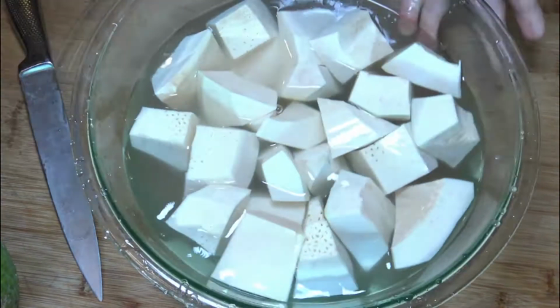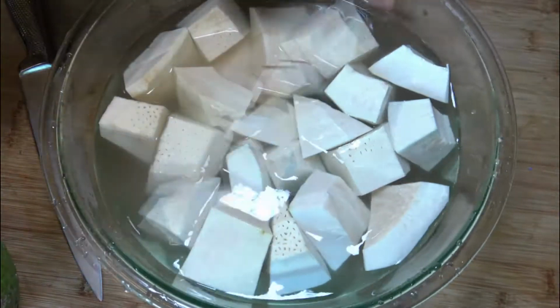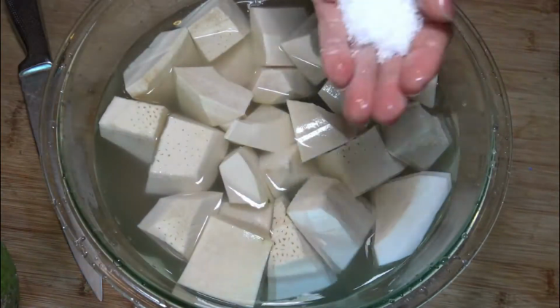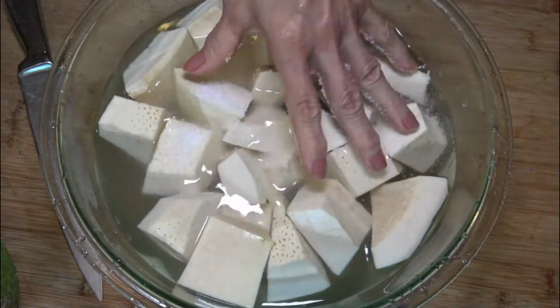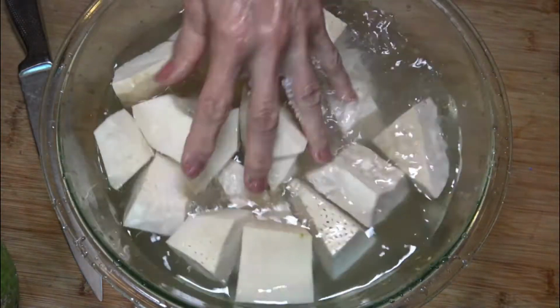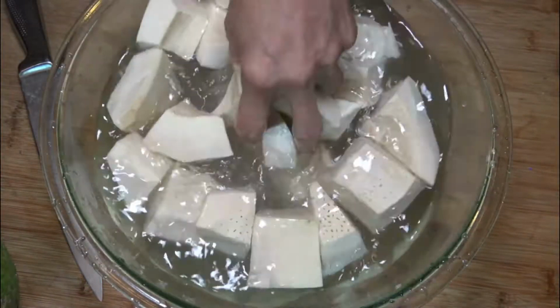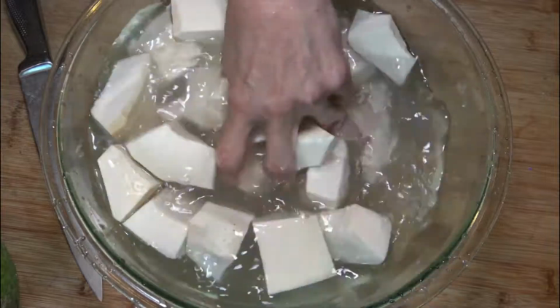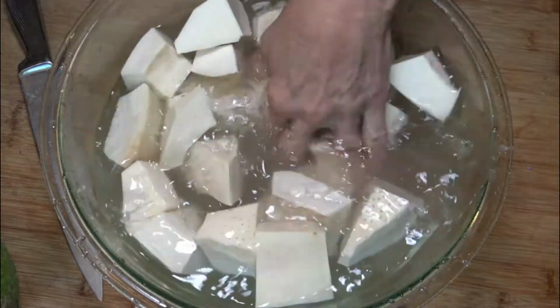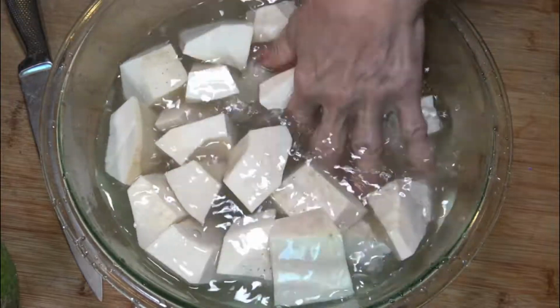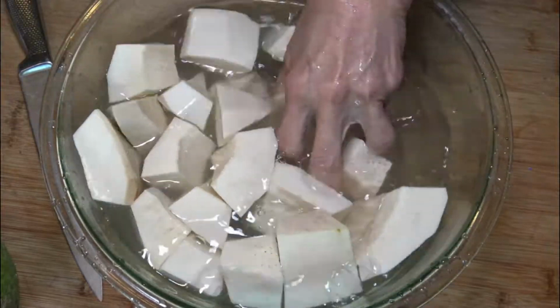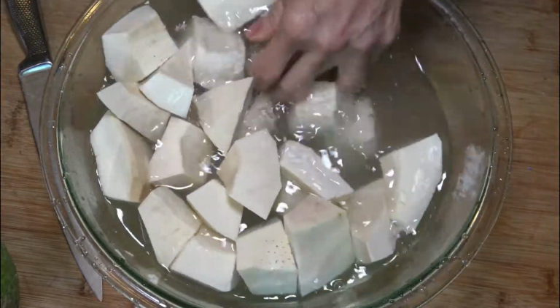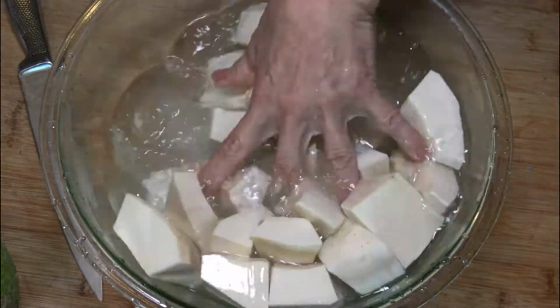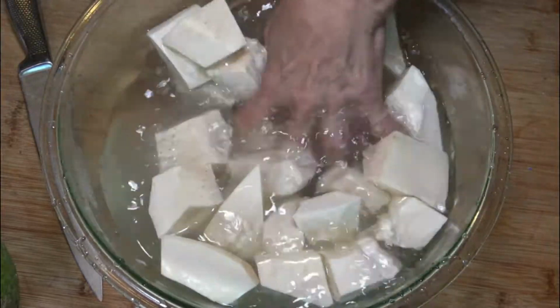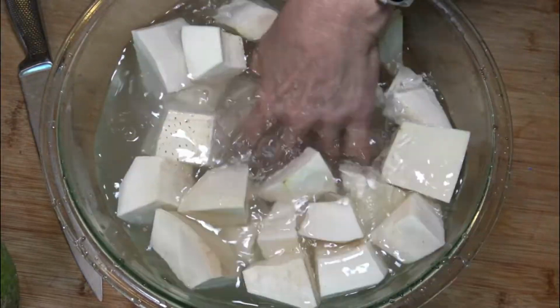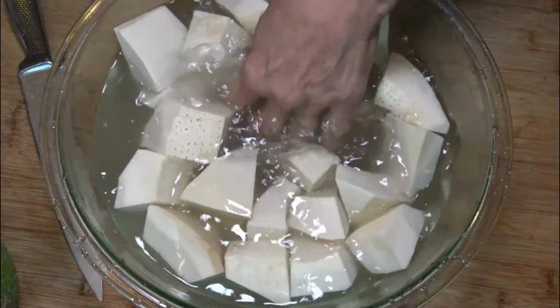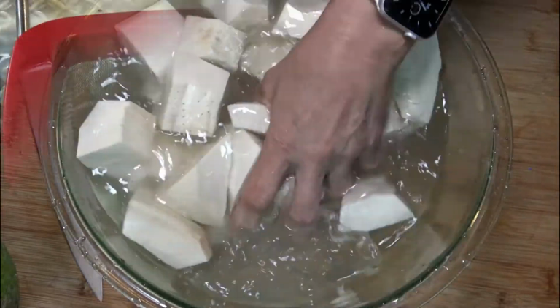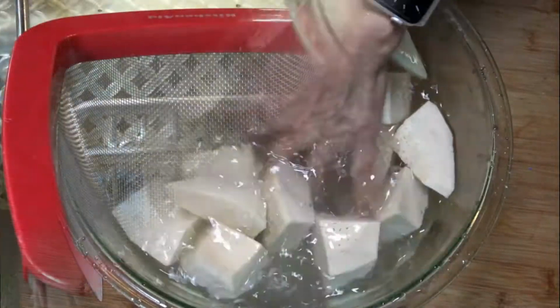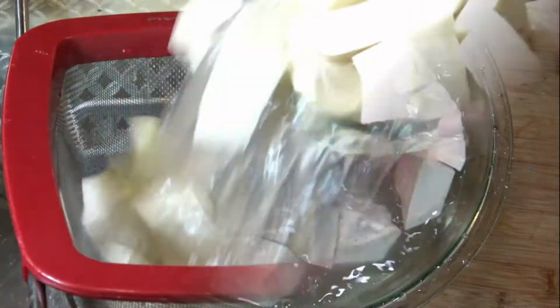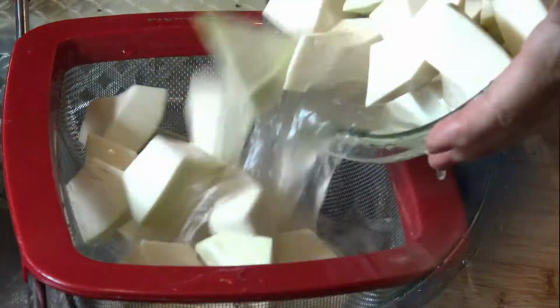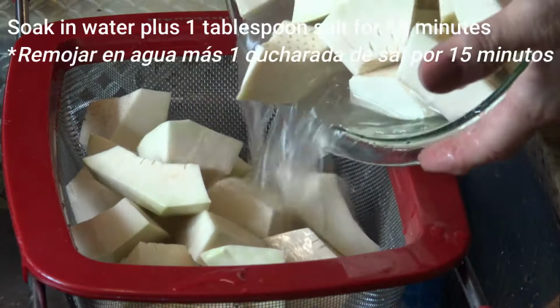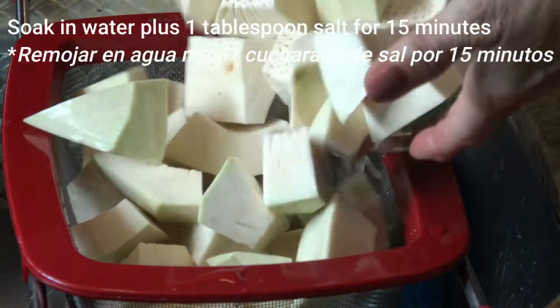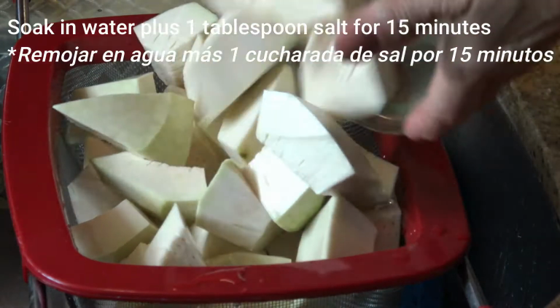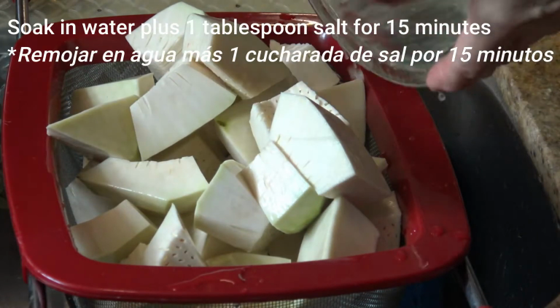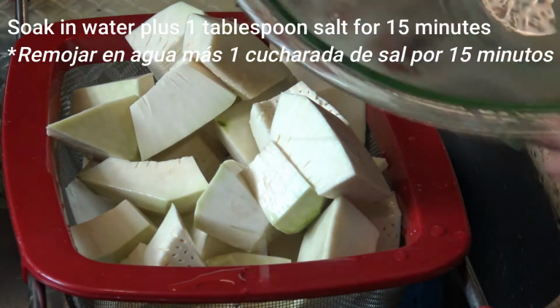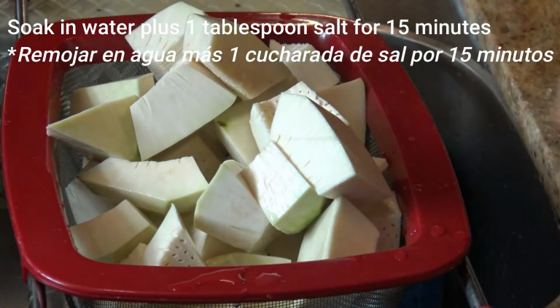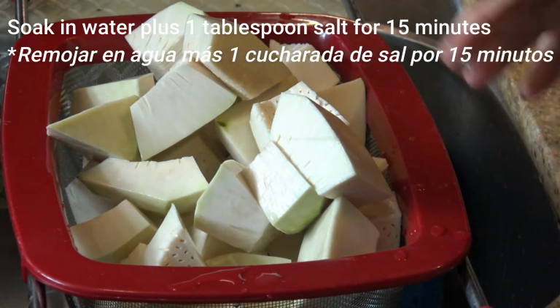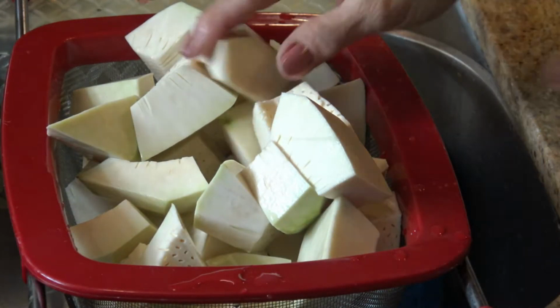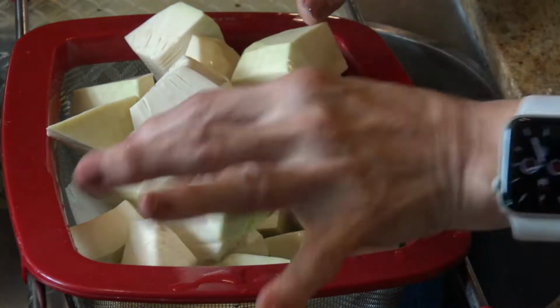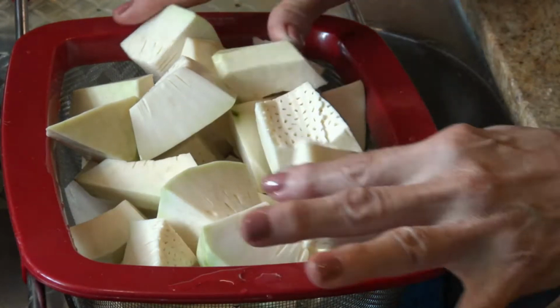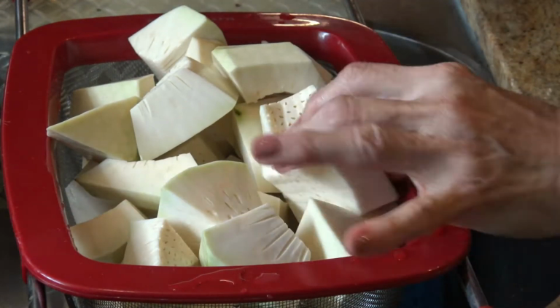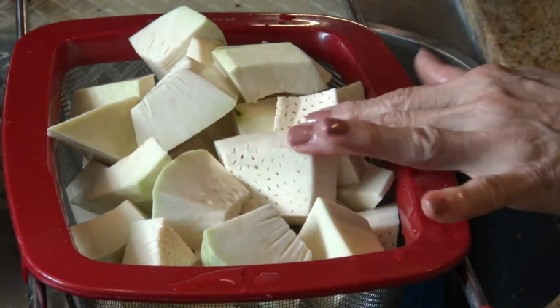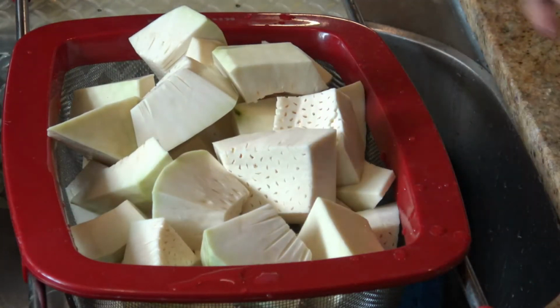Soak for 10 to 15 minutes. Cover completely in cold water and add one tablespoon of salt. Drain the breadfruit and let it dry for a couple of minutes.